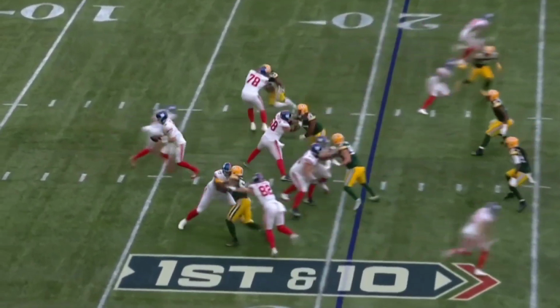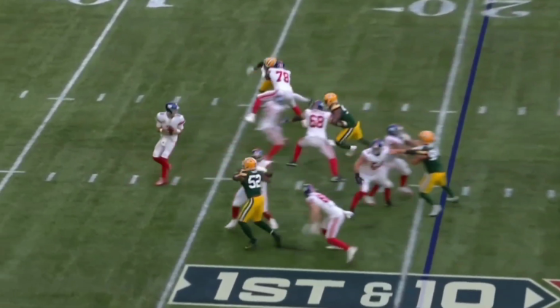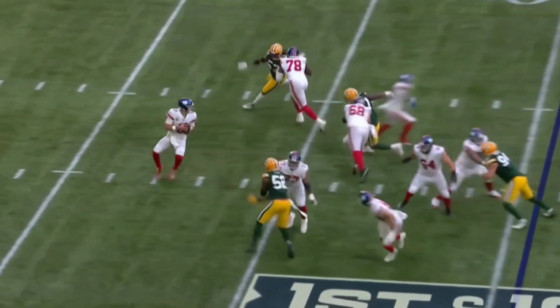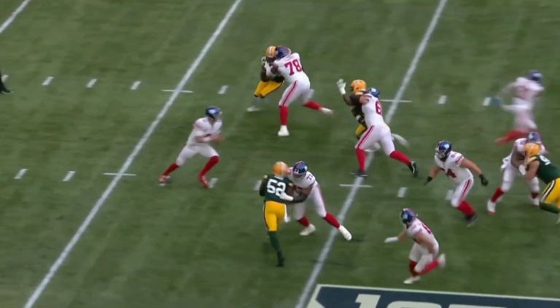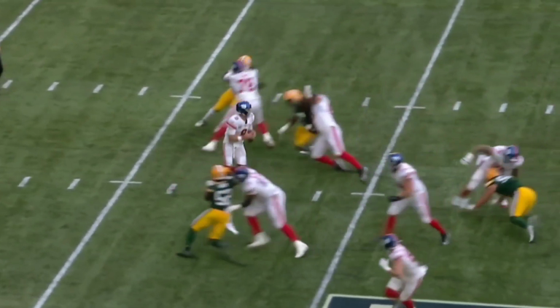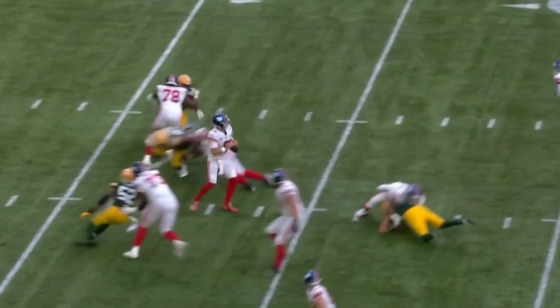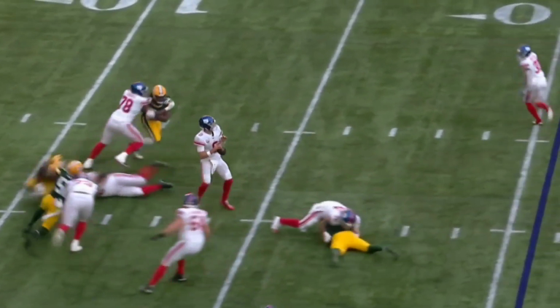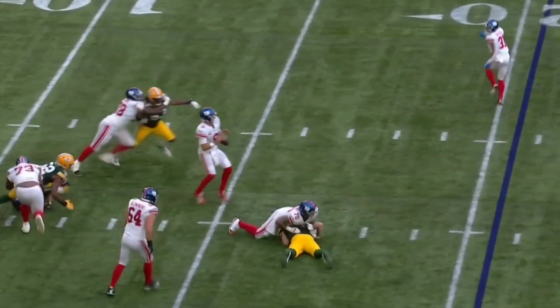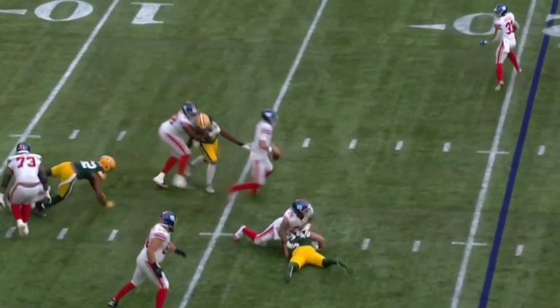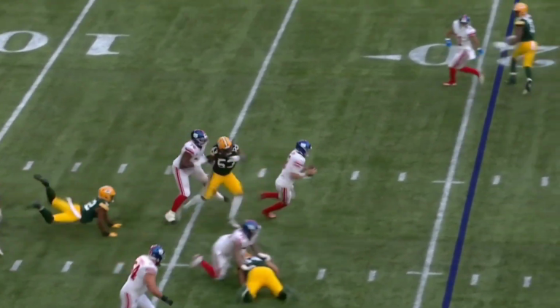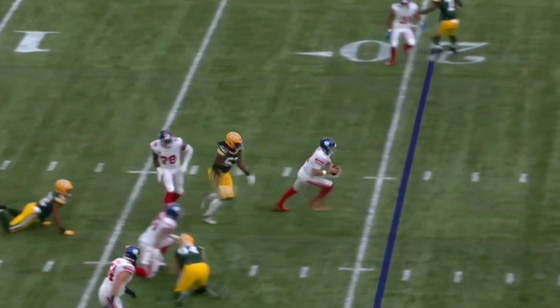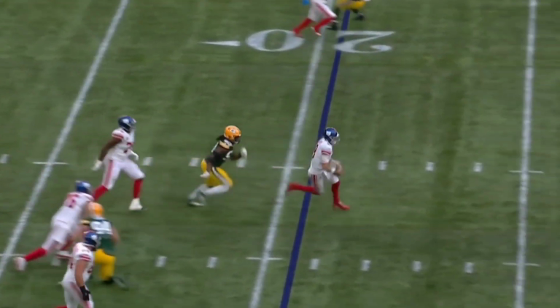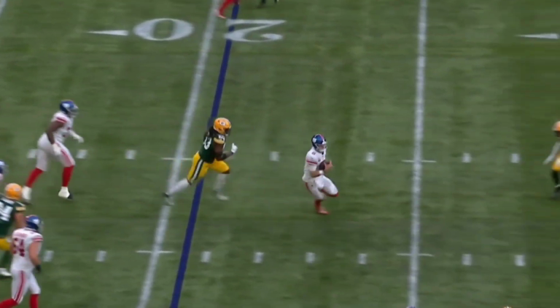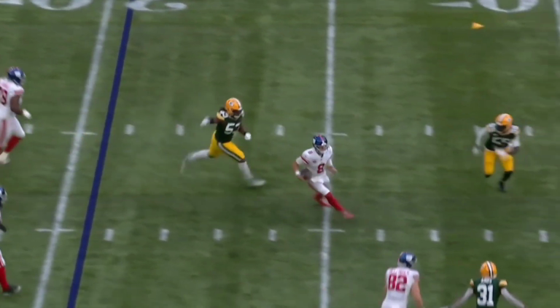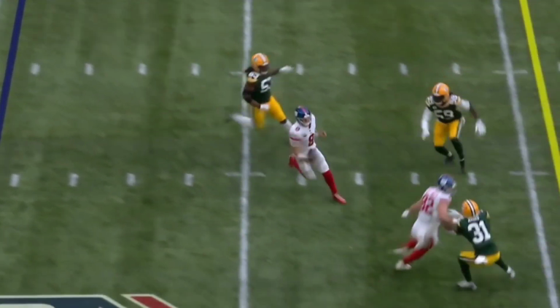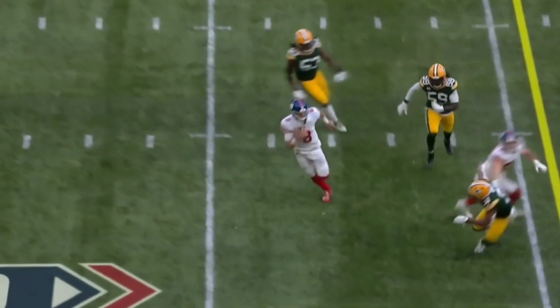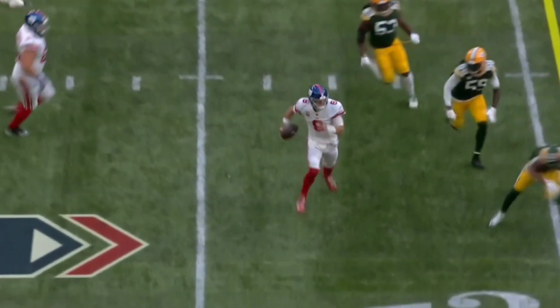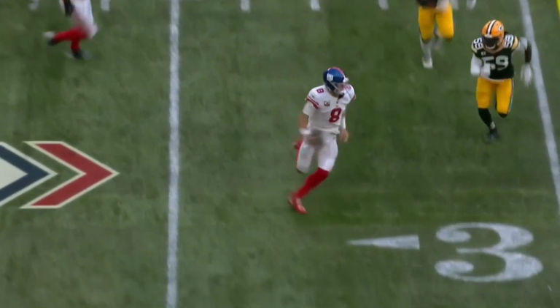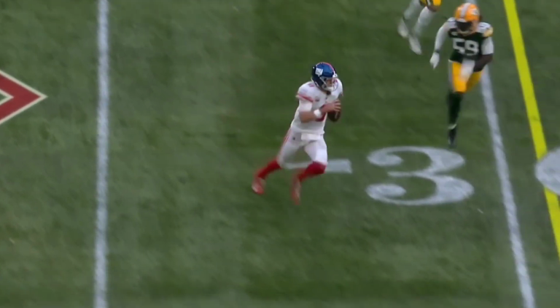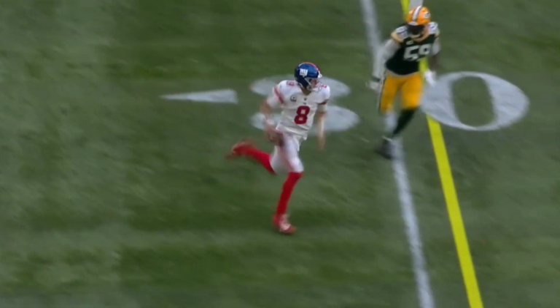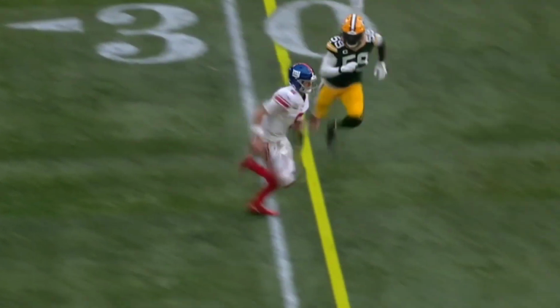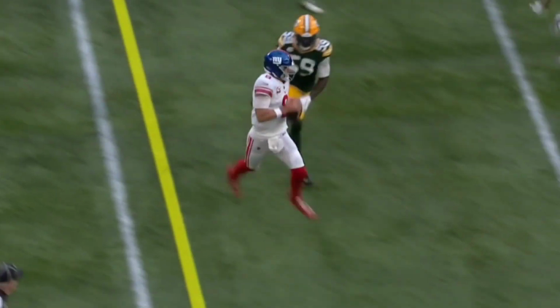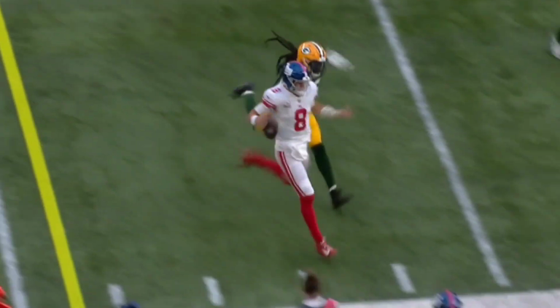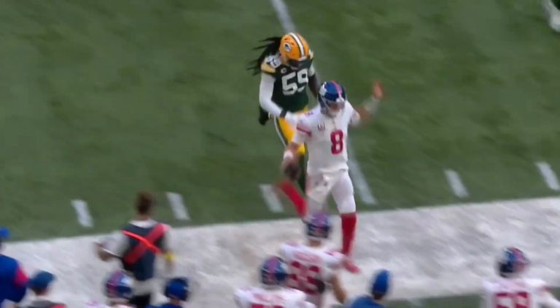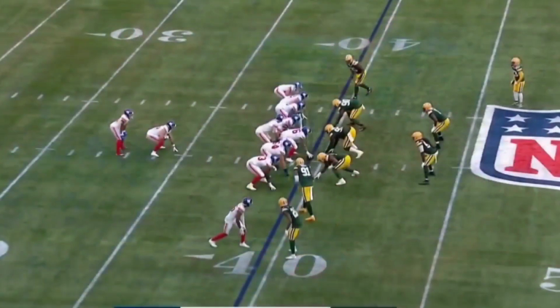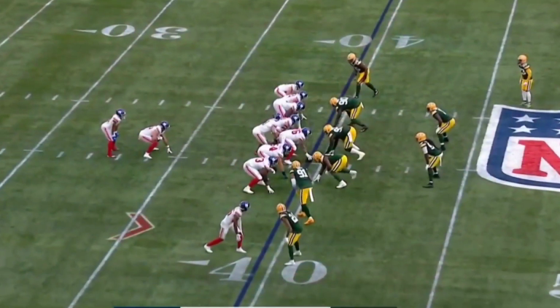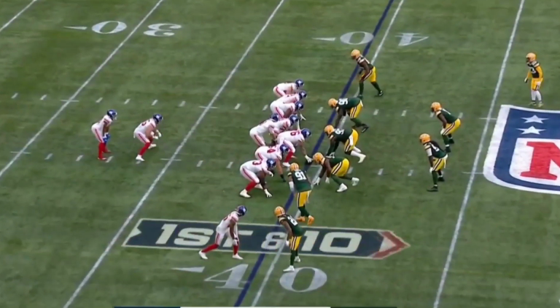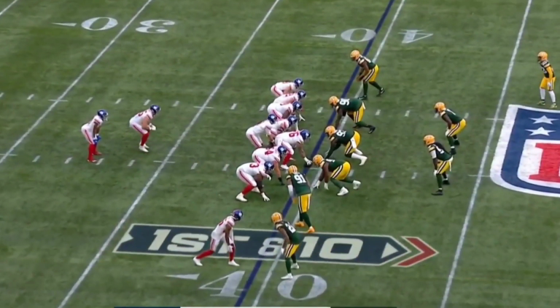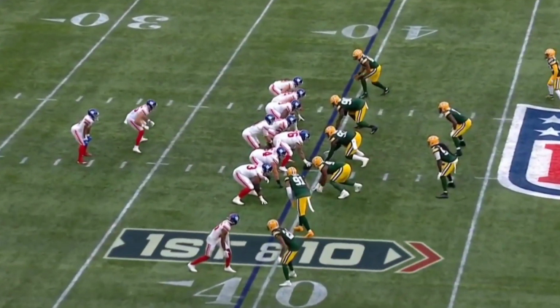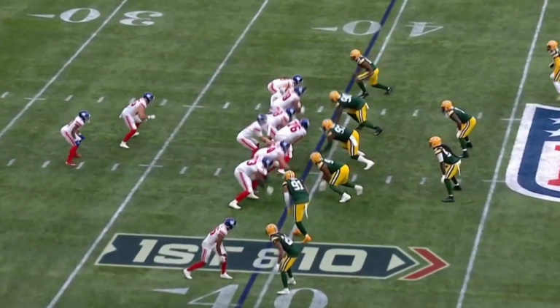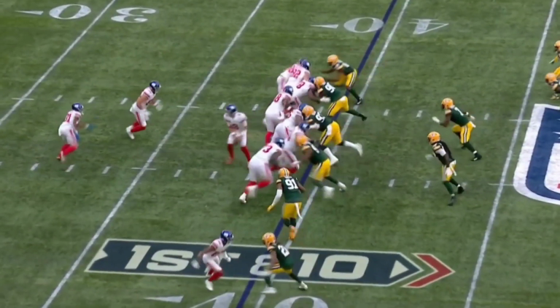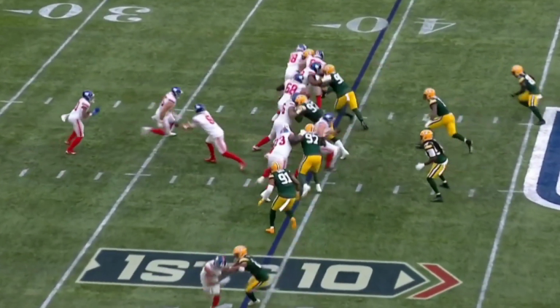Again, play action. Daniel Jones steps up in the pocket, doesn't like what he sees, pulls it down, and runs for the first down. He made plays with his feet — this is Daniel Jones' drive right here.